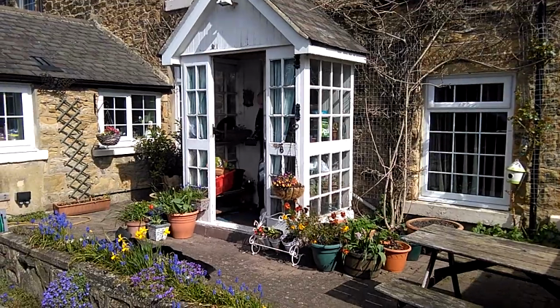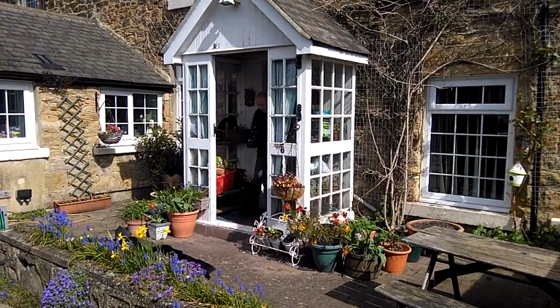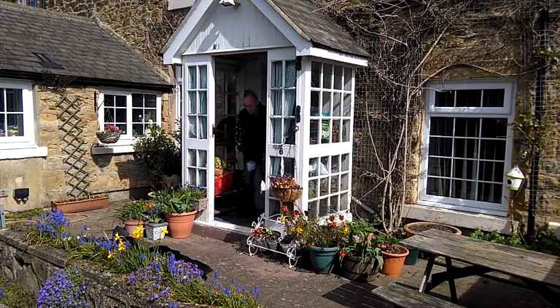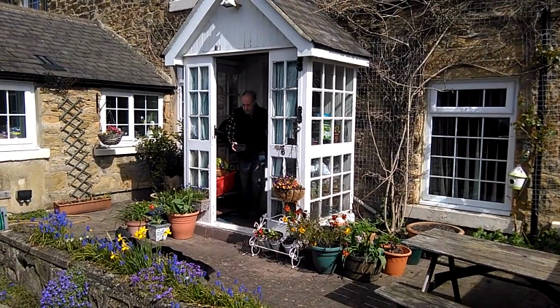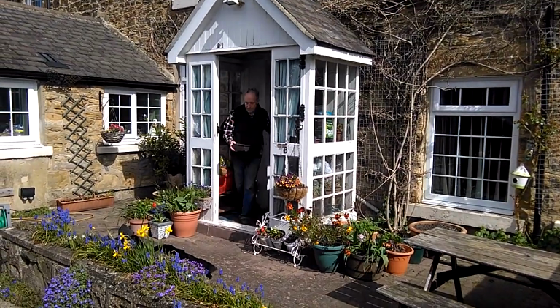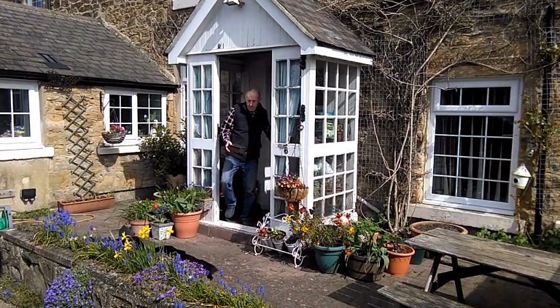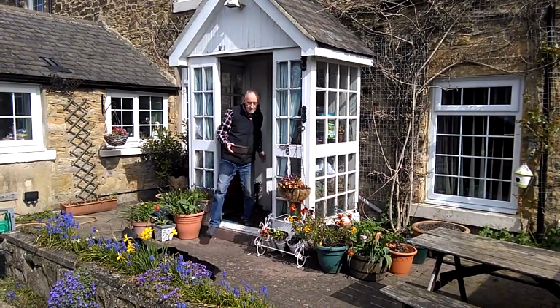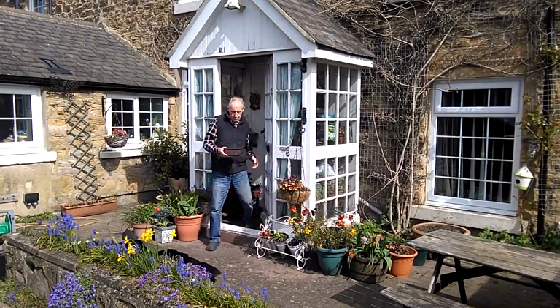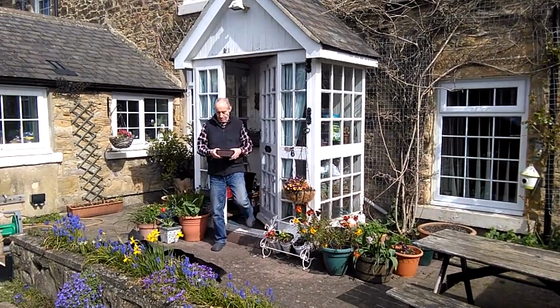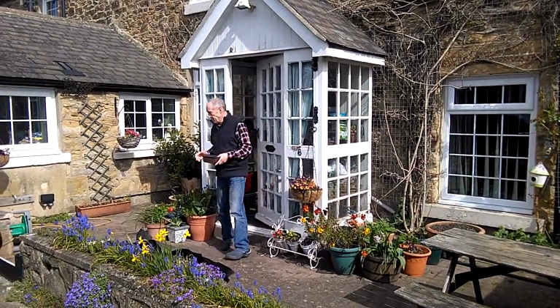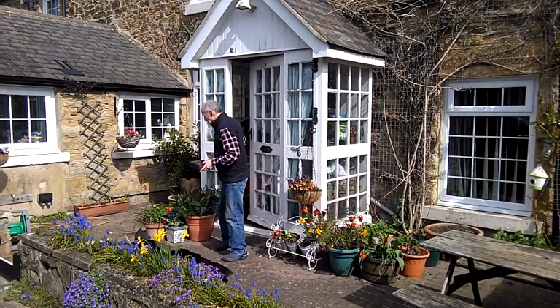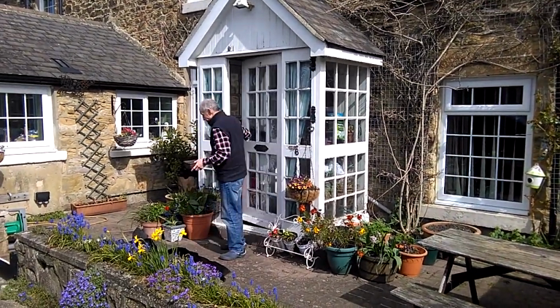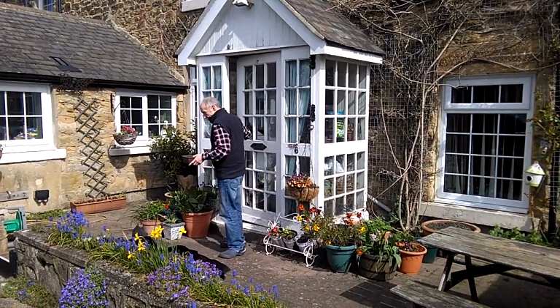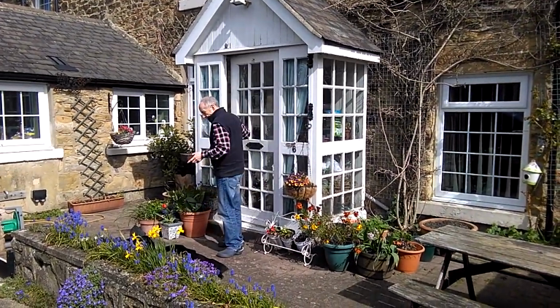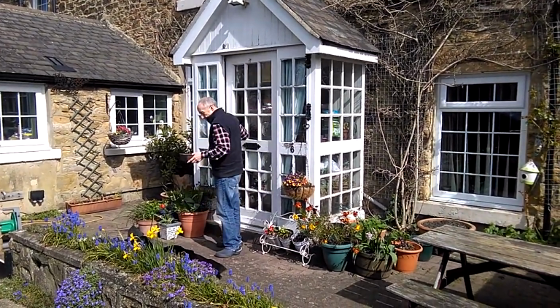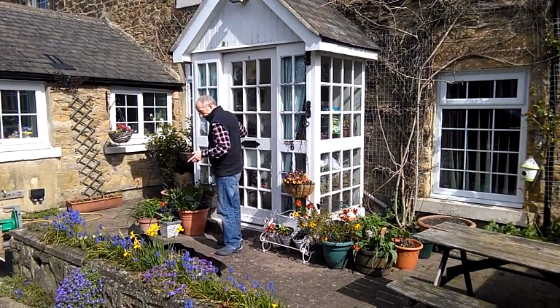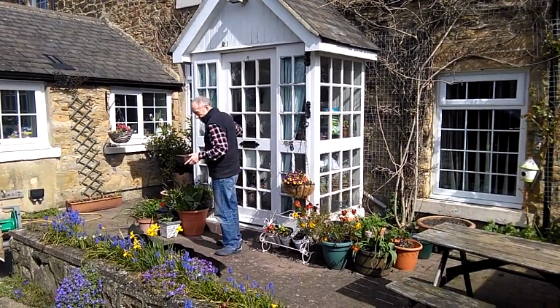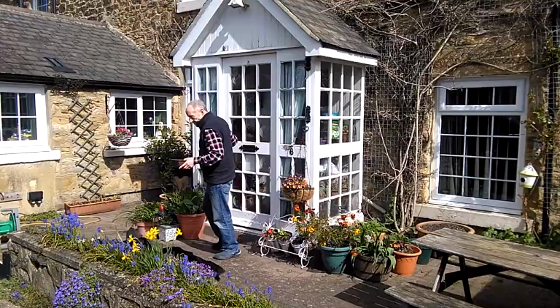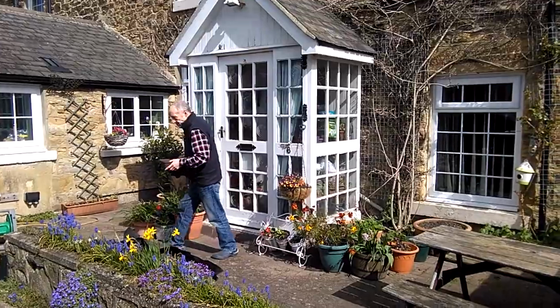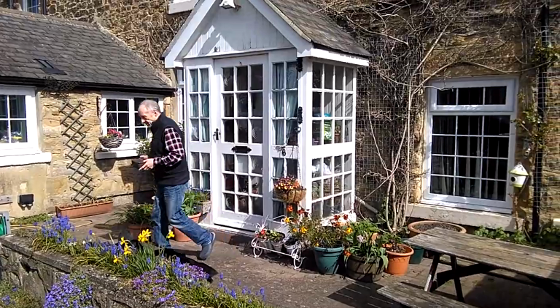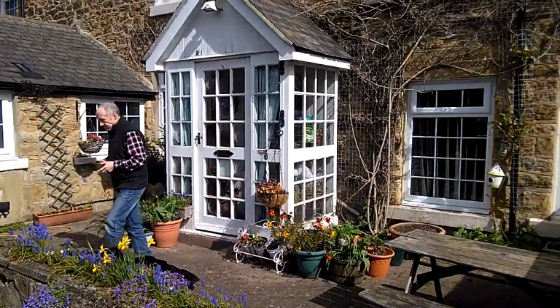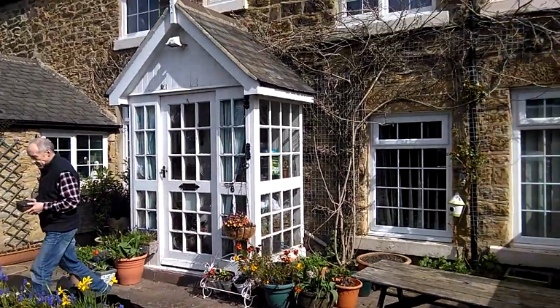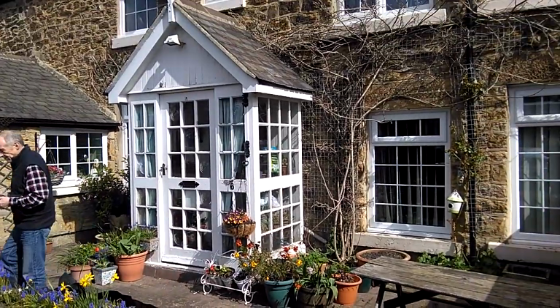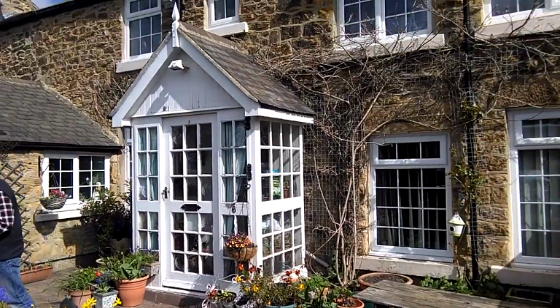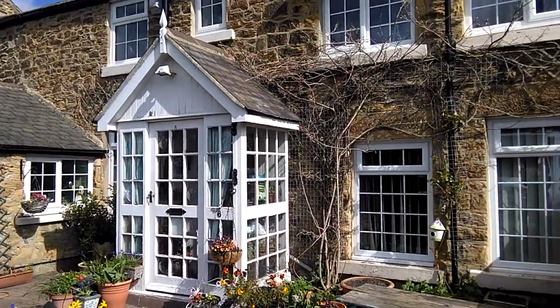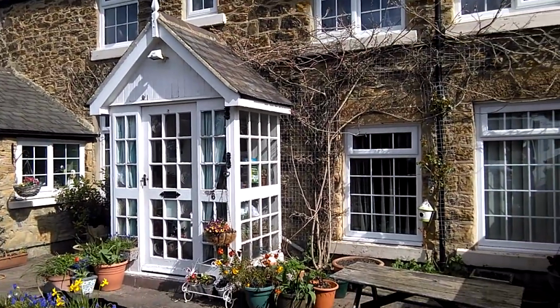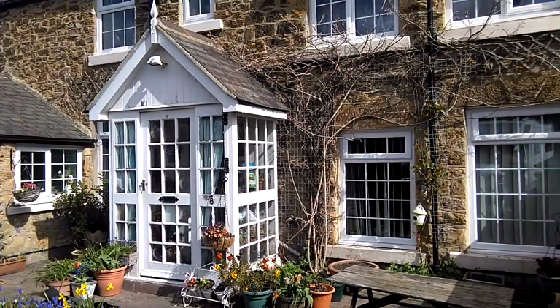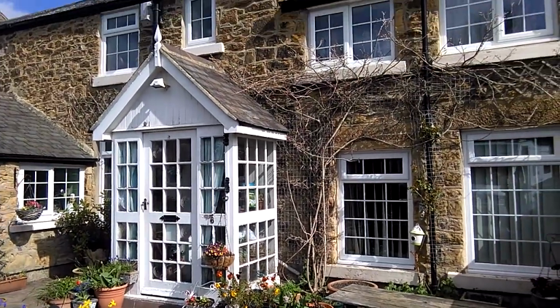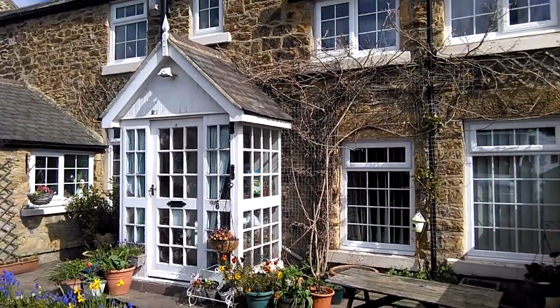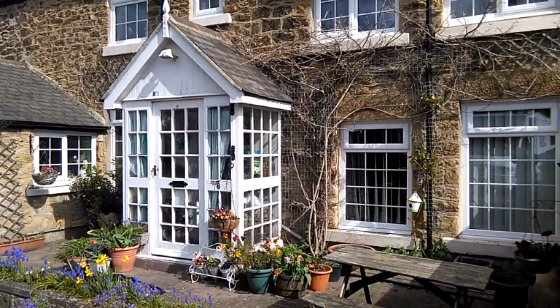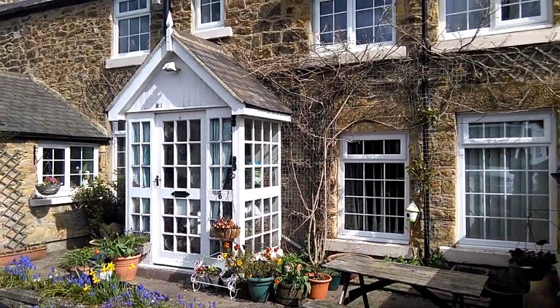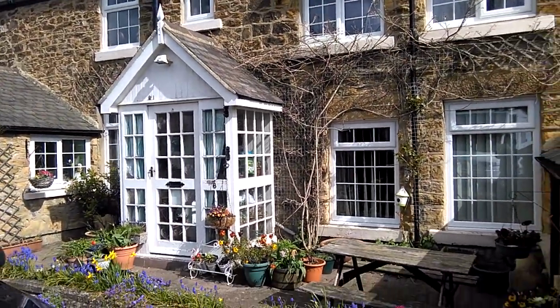Good morning everybody. This is Trish and Alex doing our morning routine — well, it's the afternoon now. This is our house, which hopefully you'll see some day.